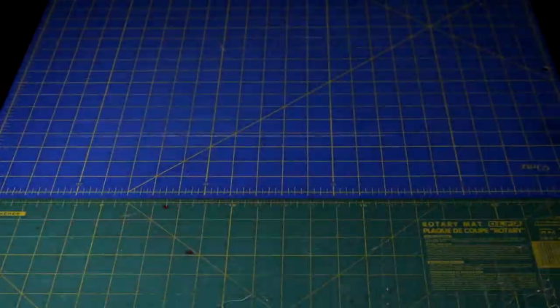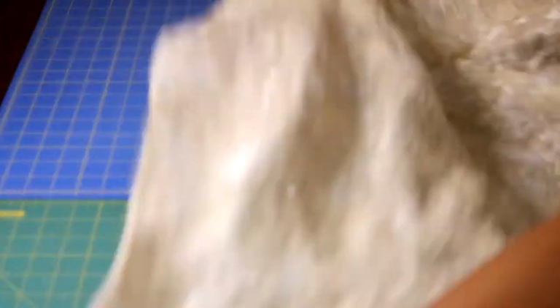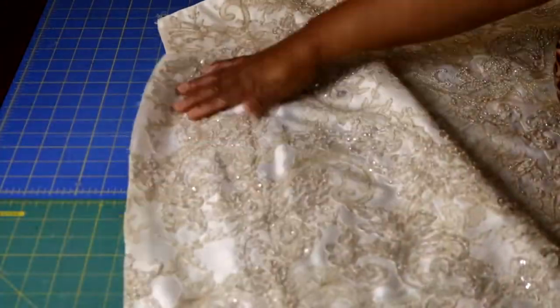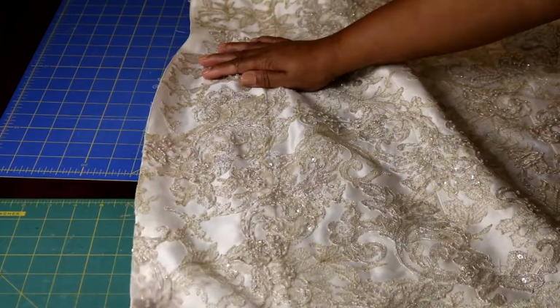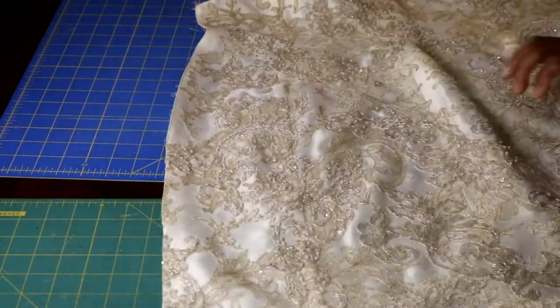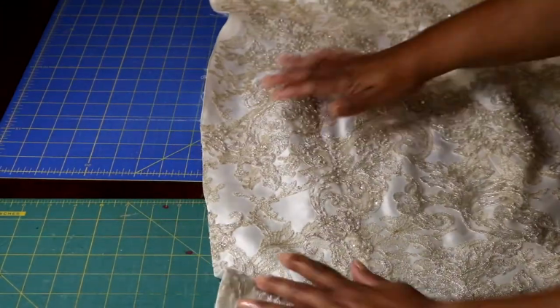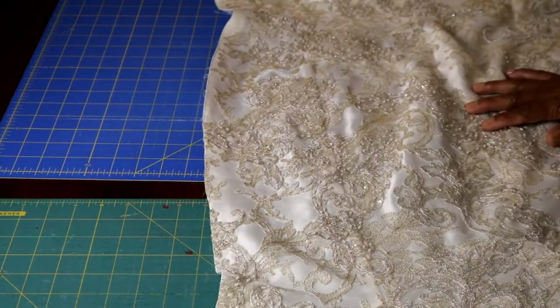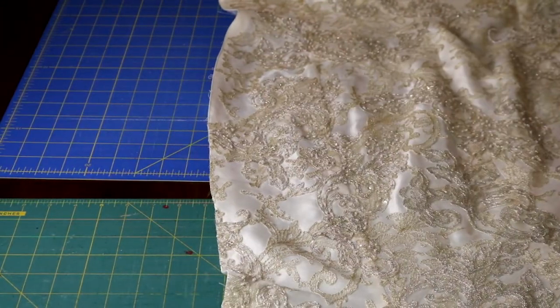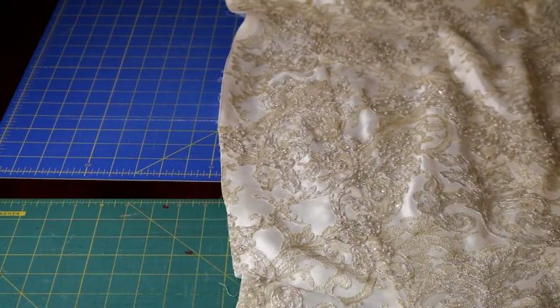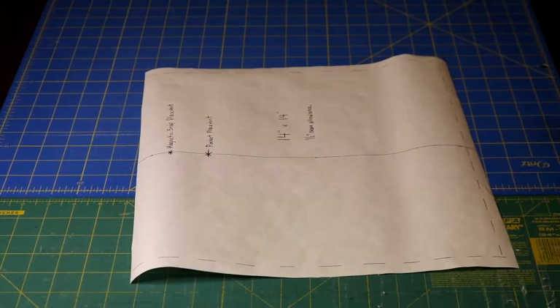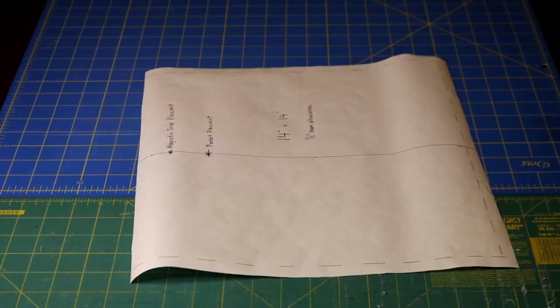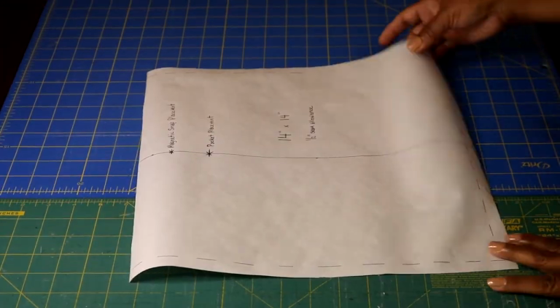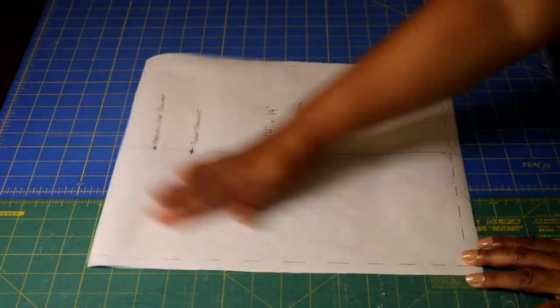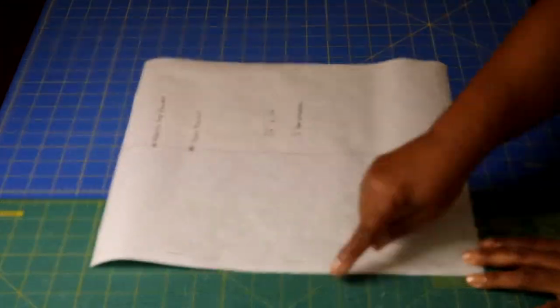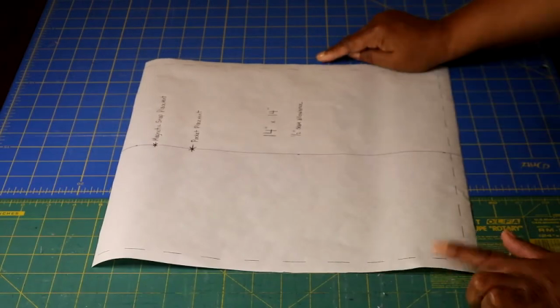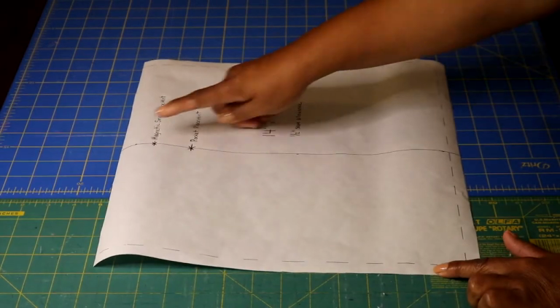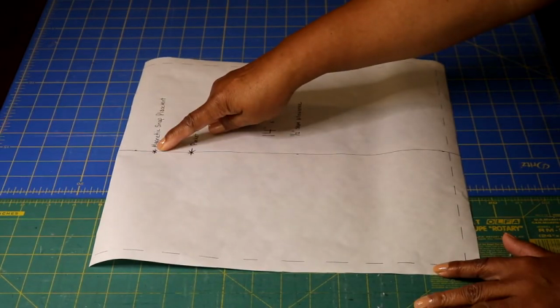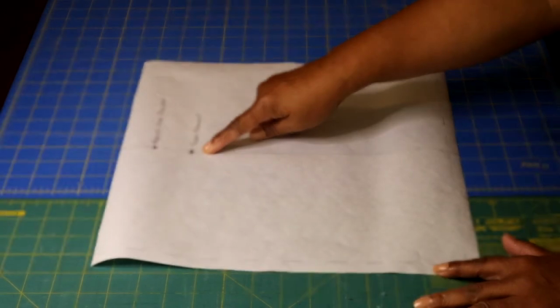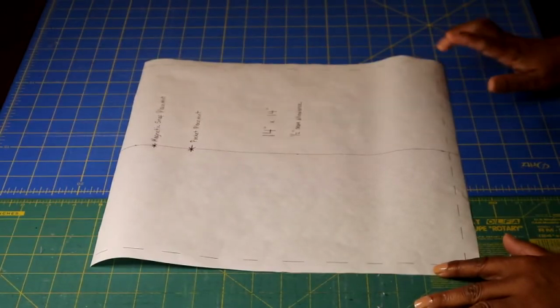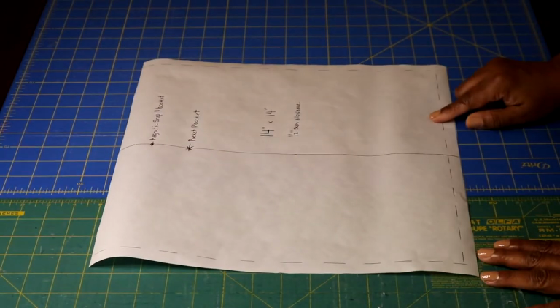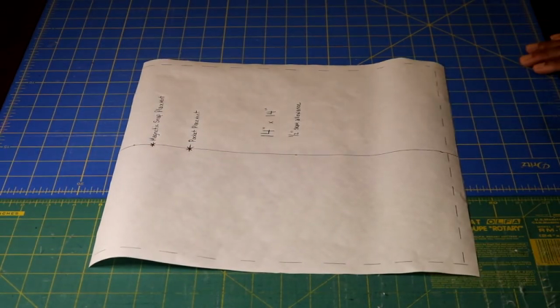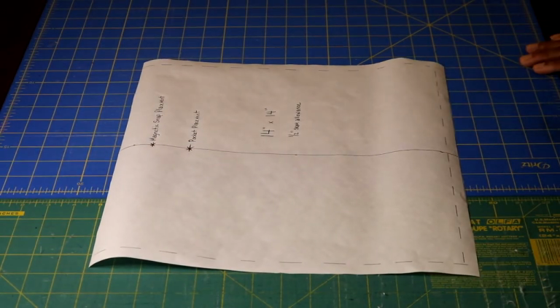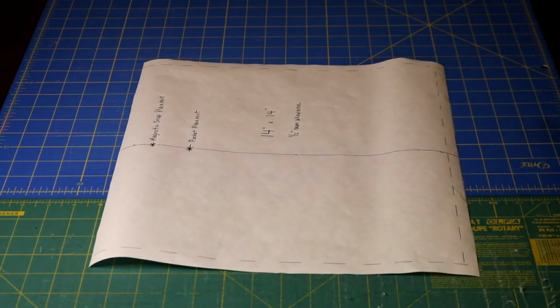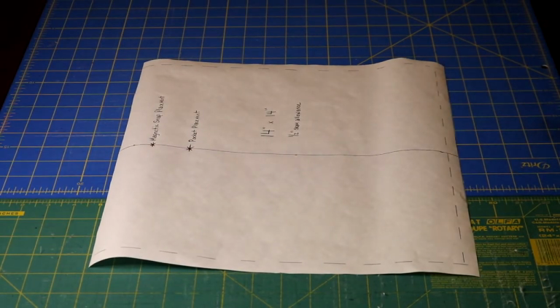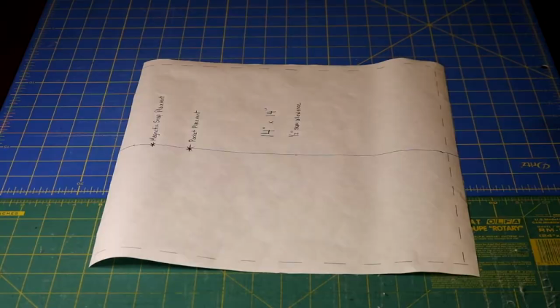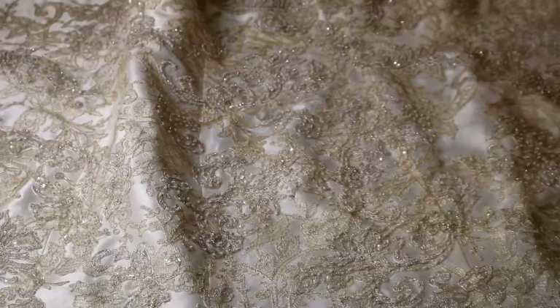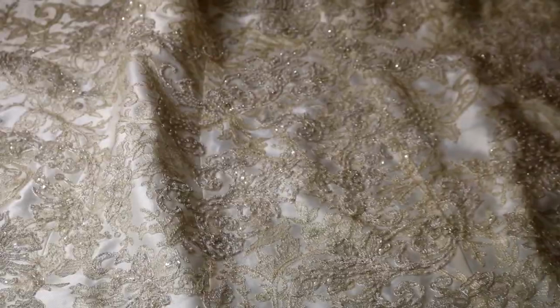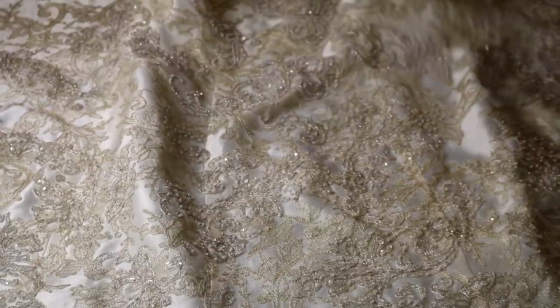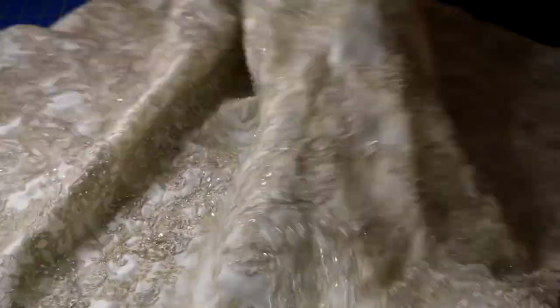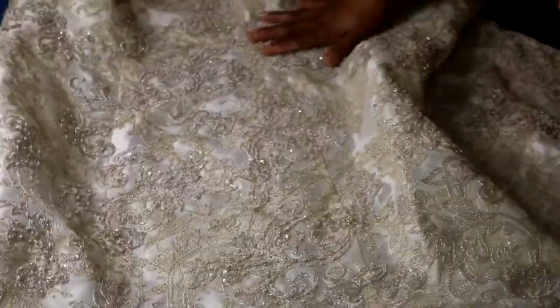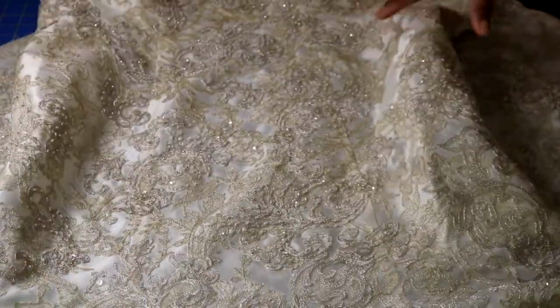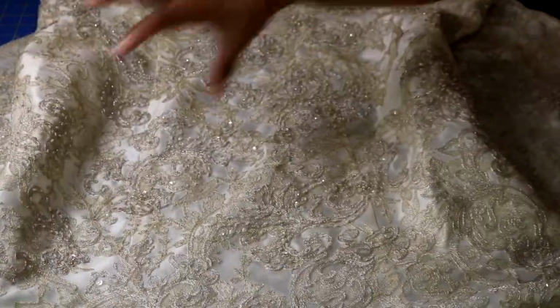I'm going to open up the dress and lay it flat, then prepare my purse pattern. Mine measures 14 and a half by 14 and a half inches with a half-inch seam allowance. I'll add a magnetic snap and pockets on the interior.